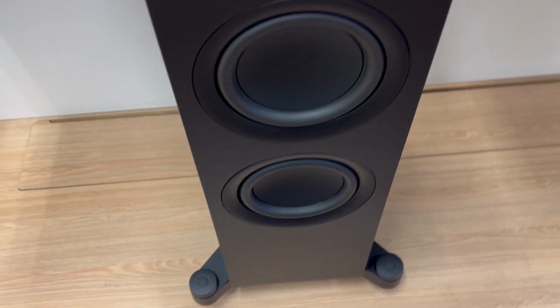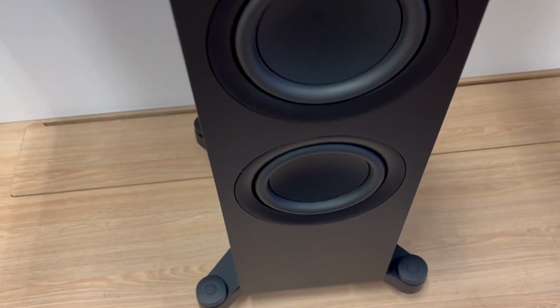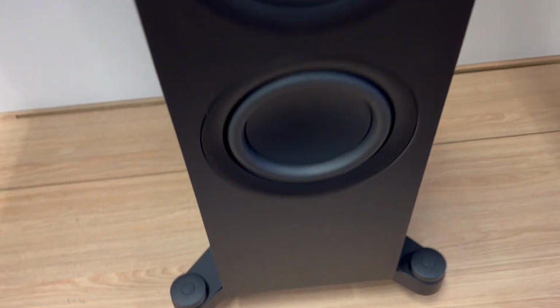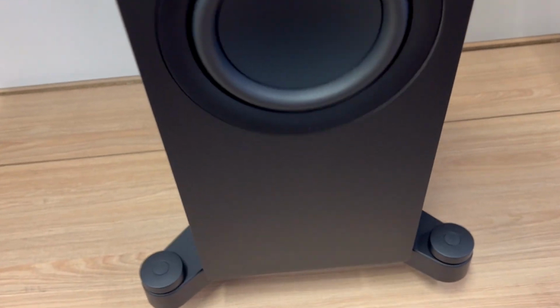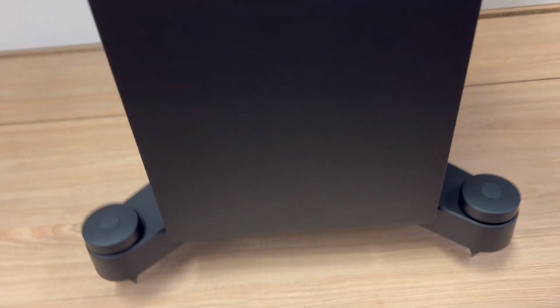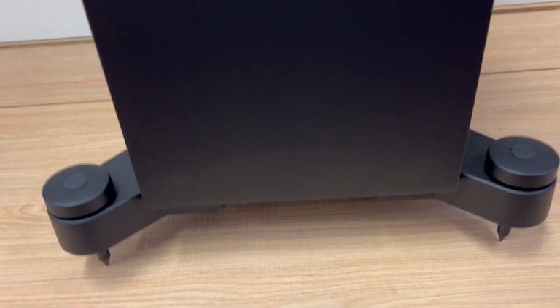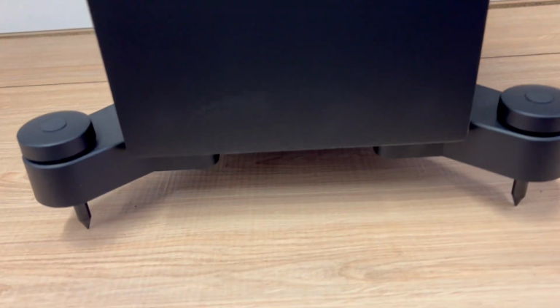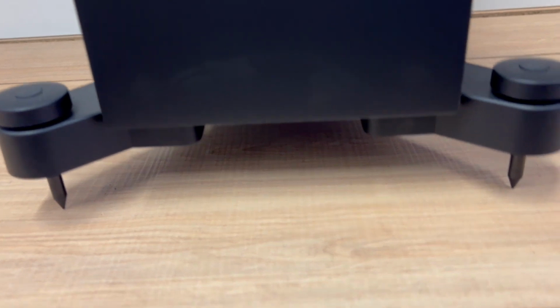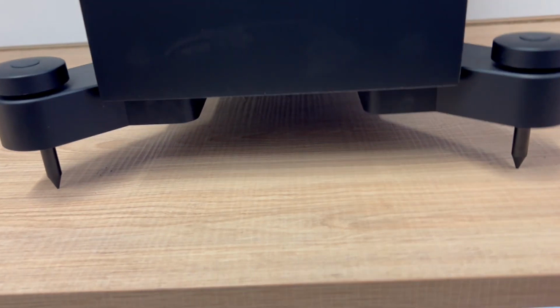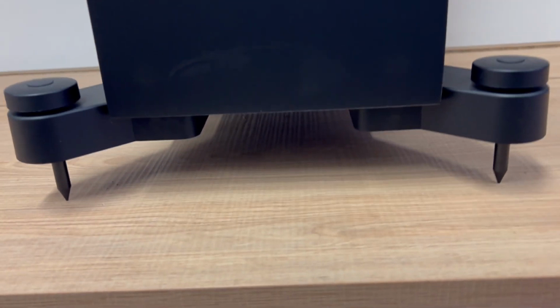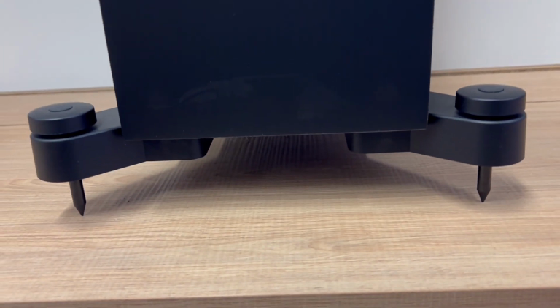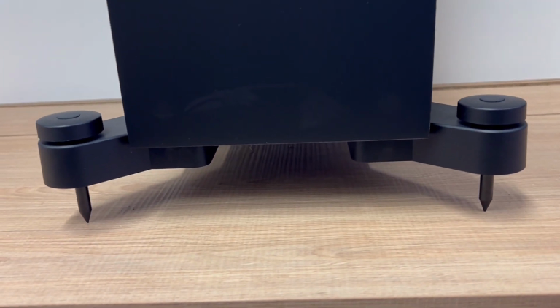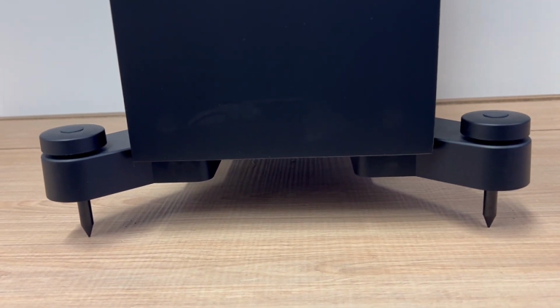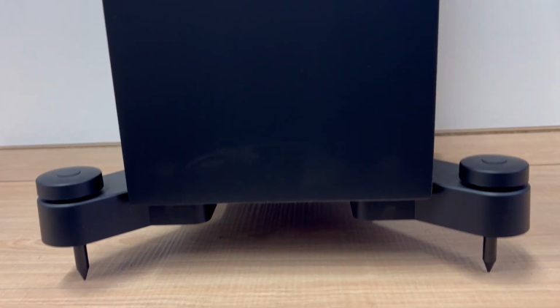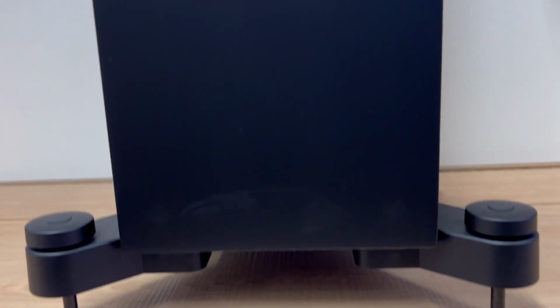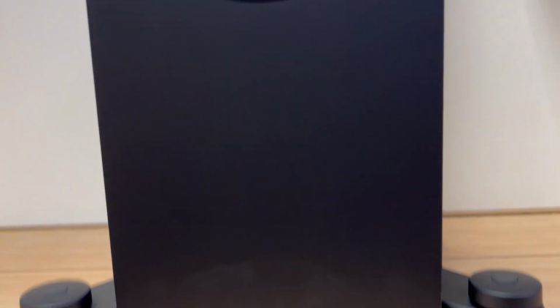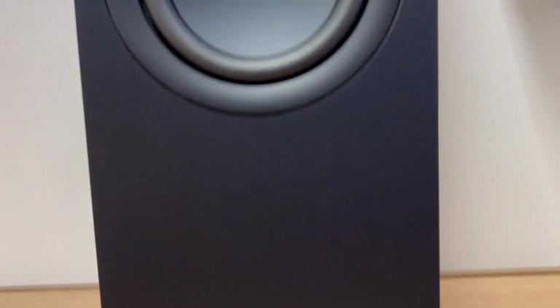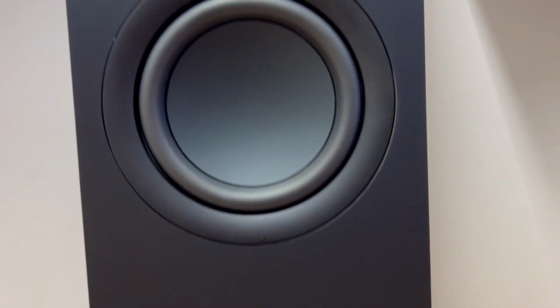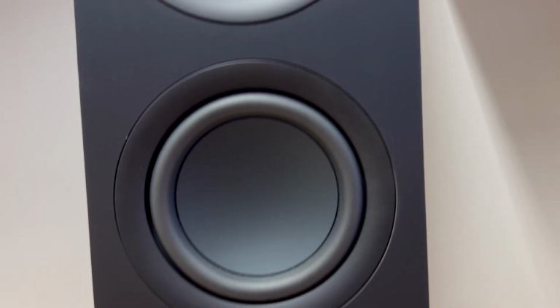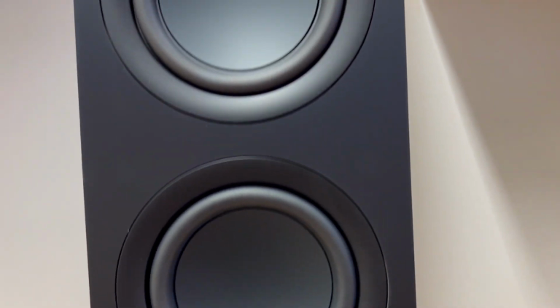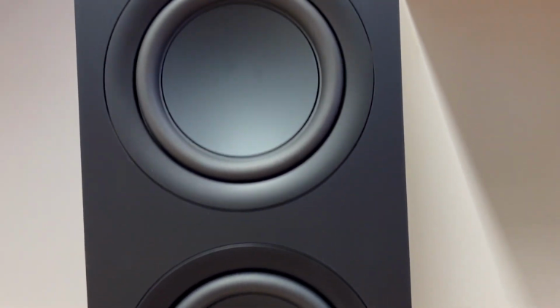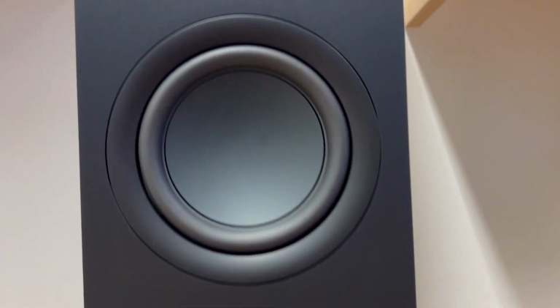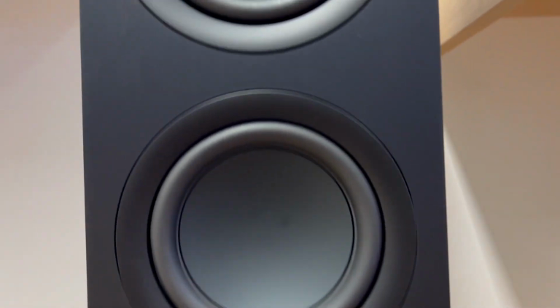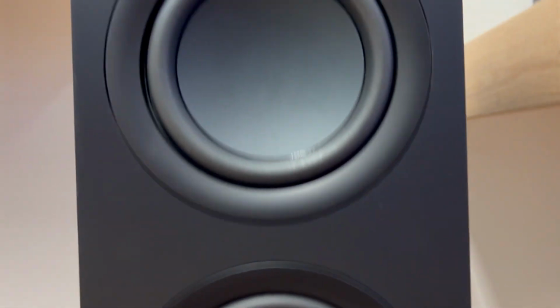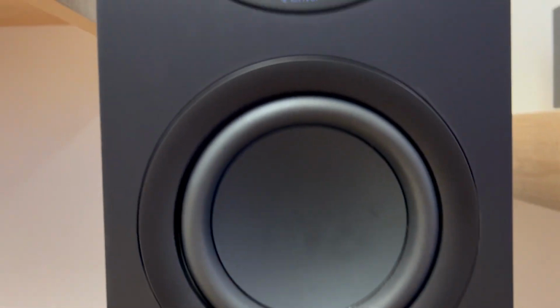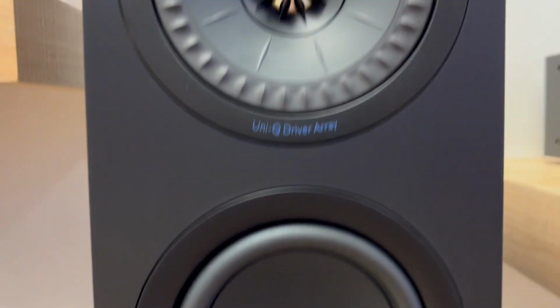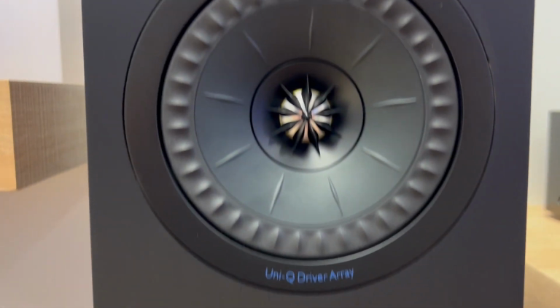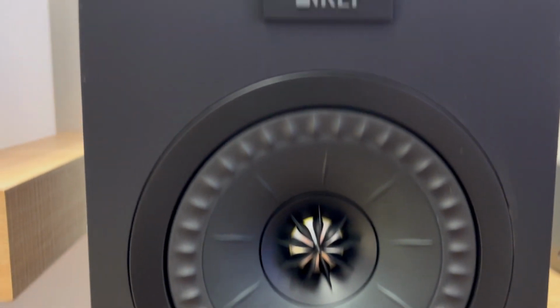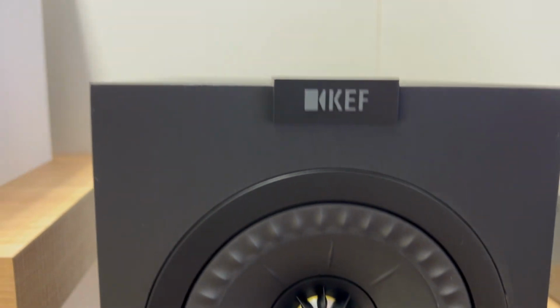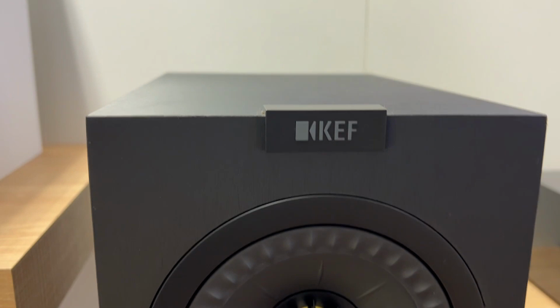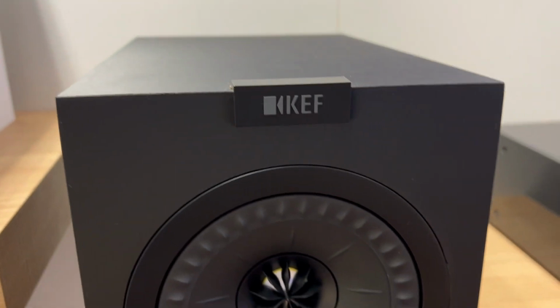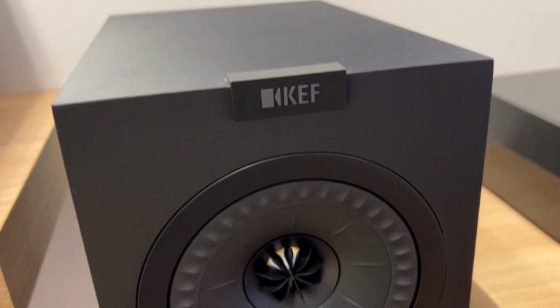As for the bonus tip: placement matters. Experiment with positioning your Q550B speakers to find the sweet spot for your room. Adjusting their location can enhance the soundstage and bring out the best in these speakers.